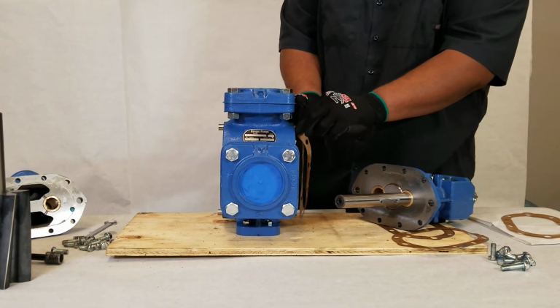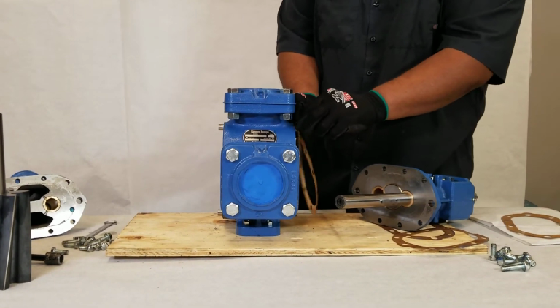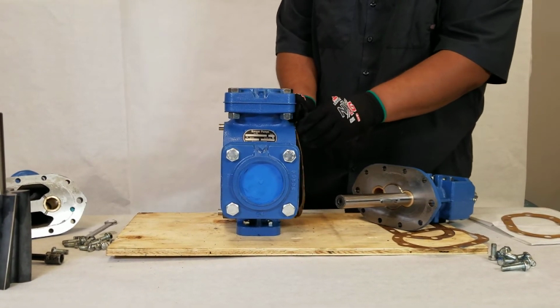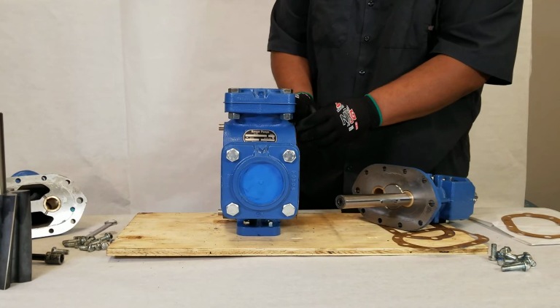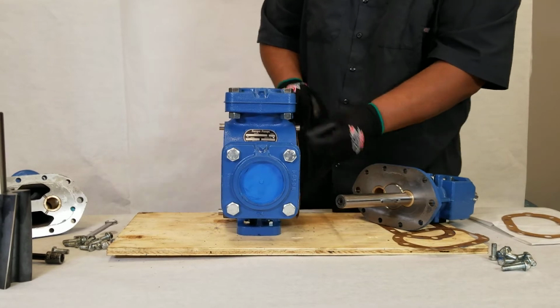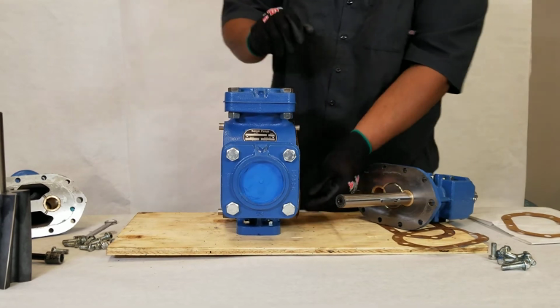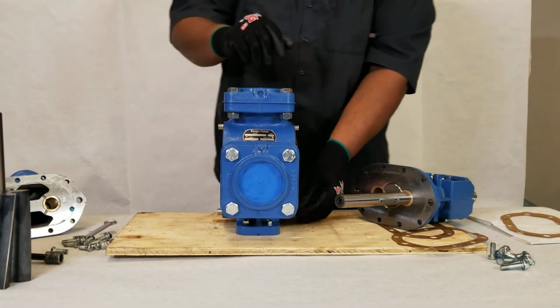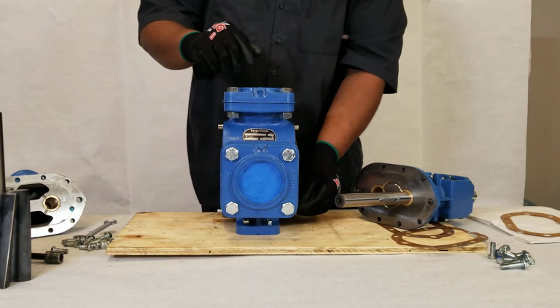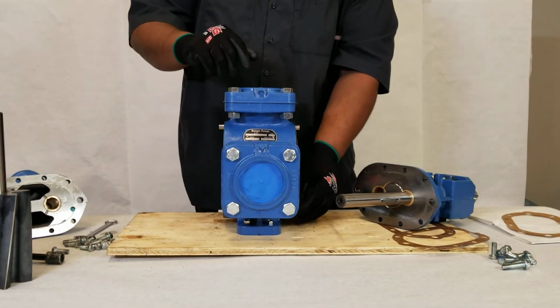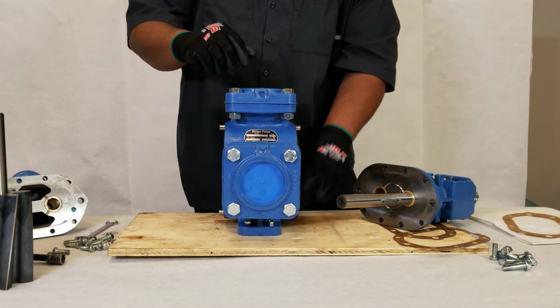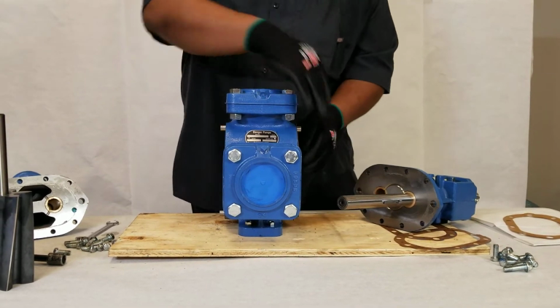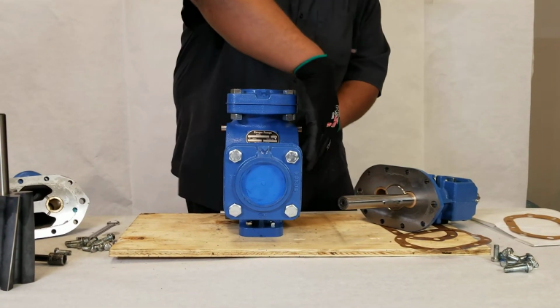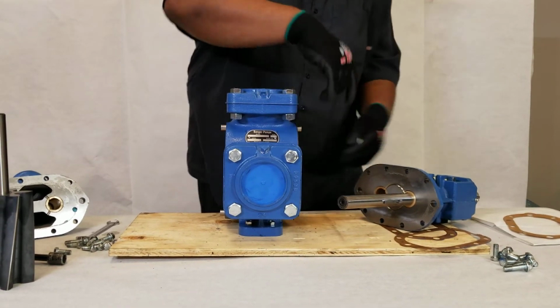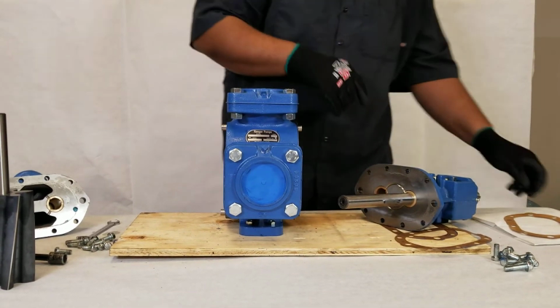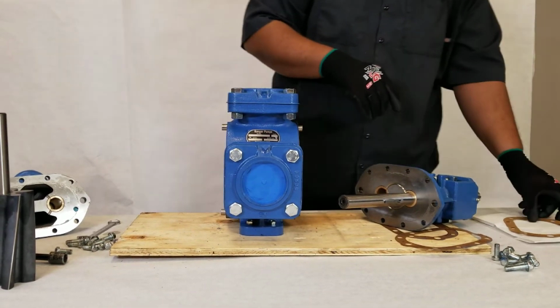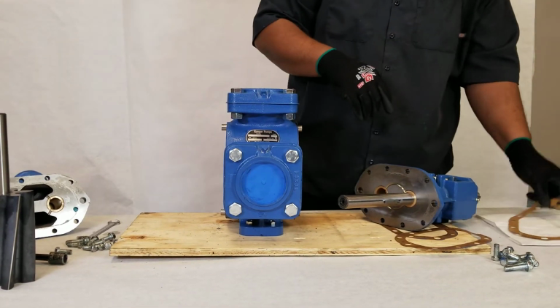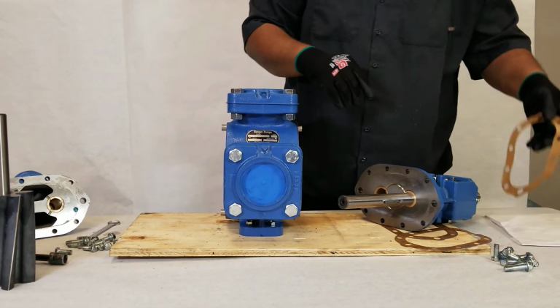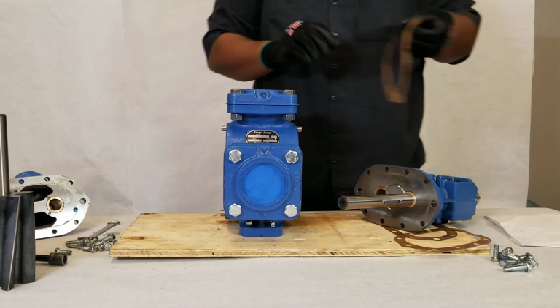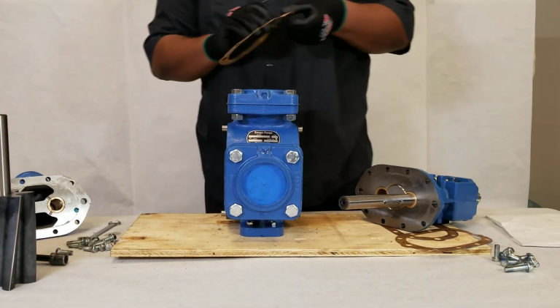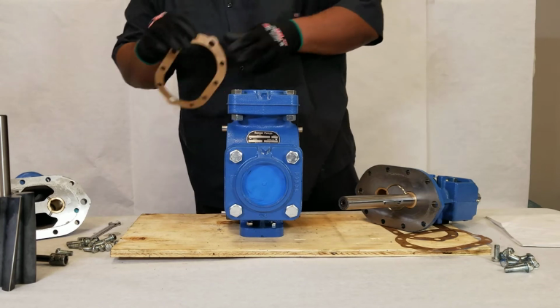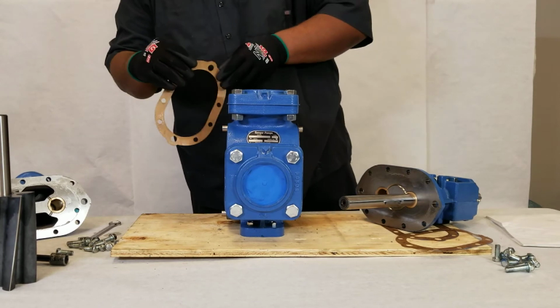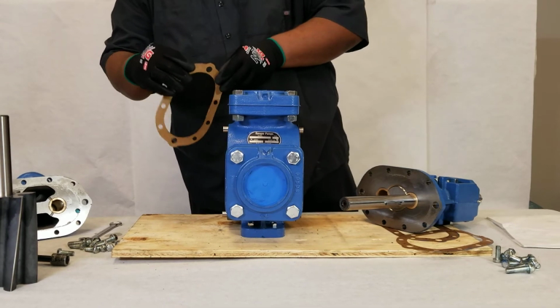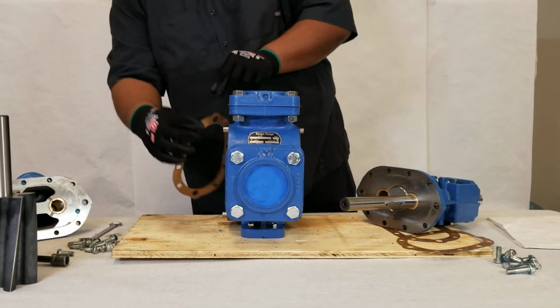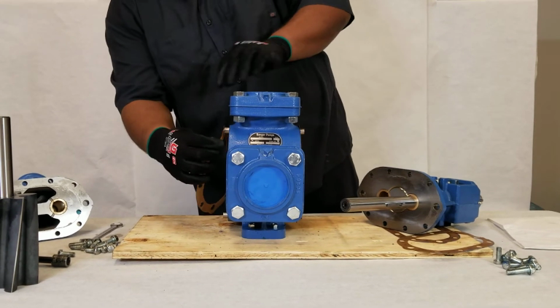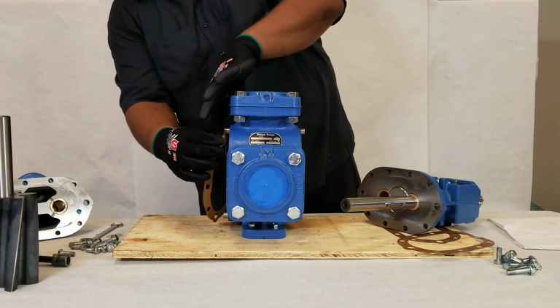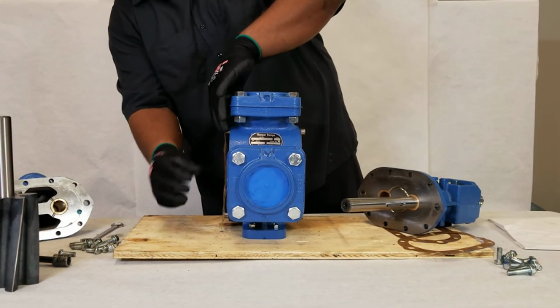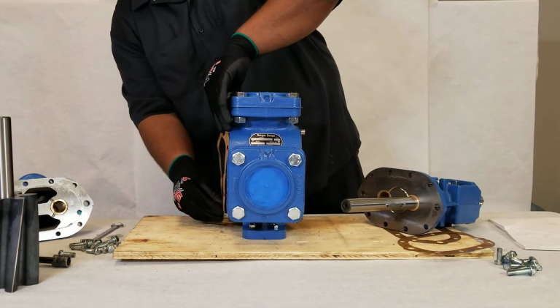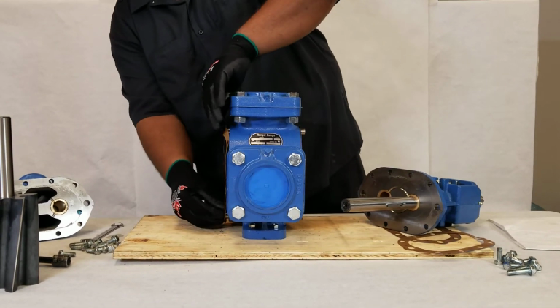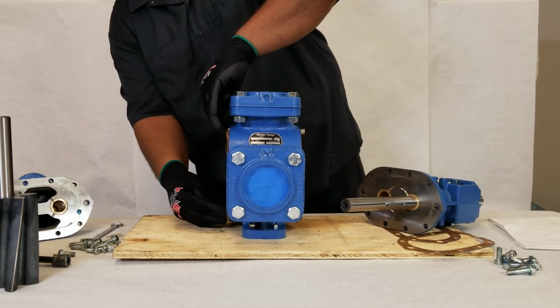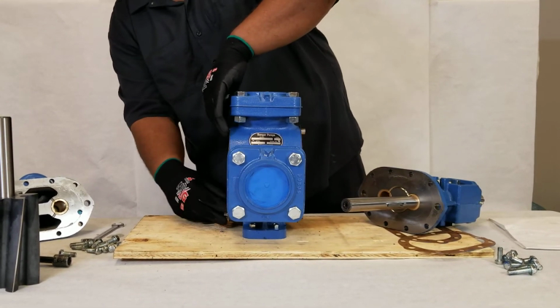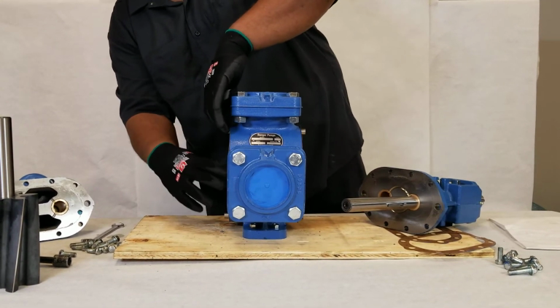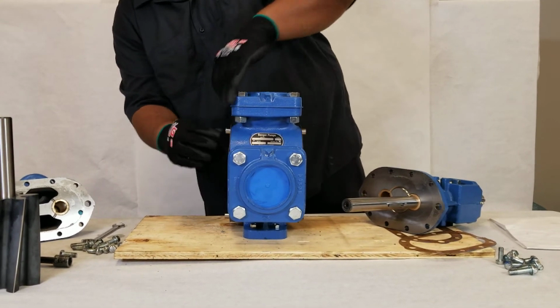He's installing a new gasket. New gaskets are installed on both sides.